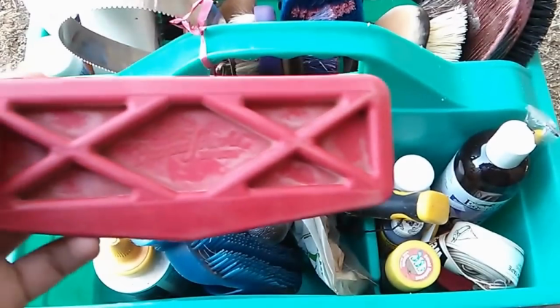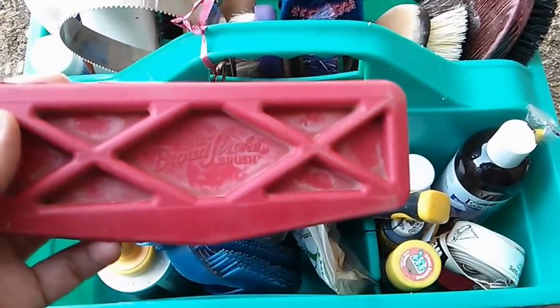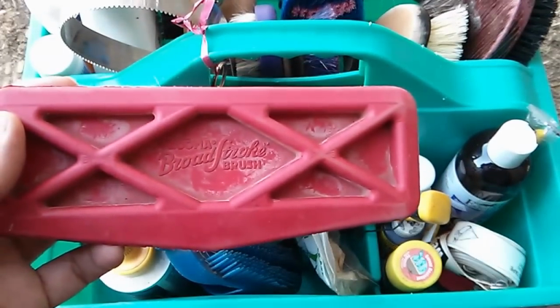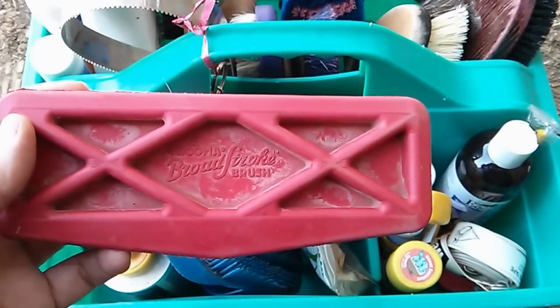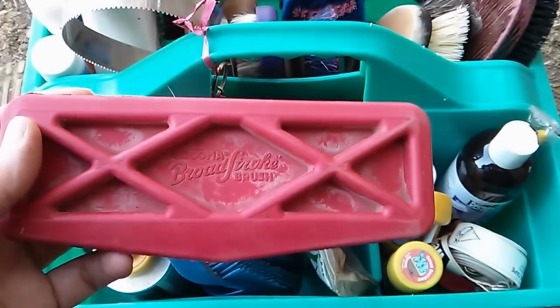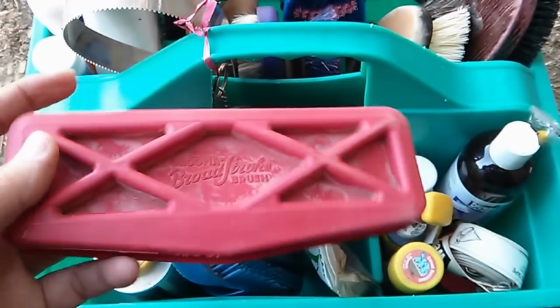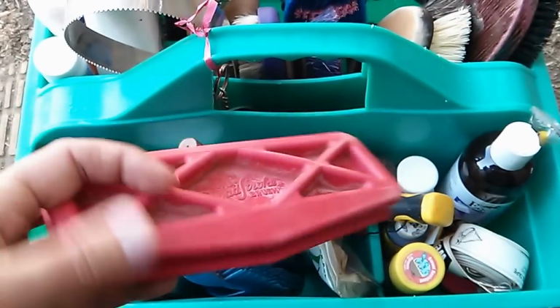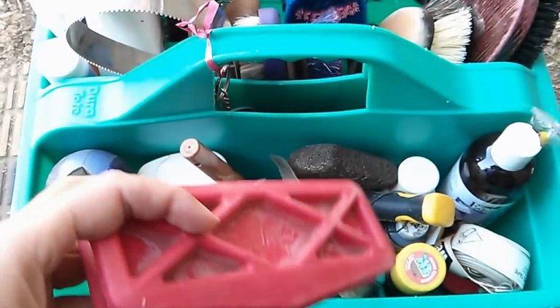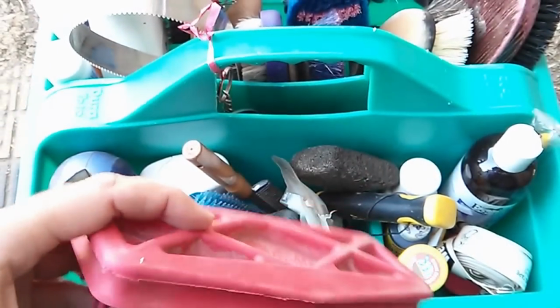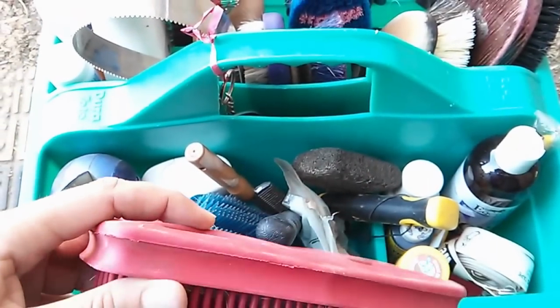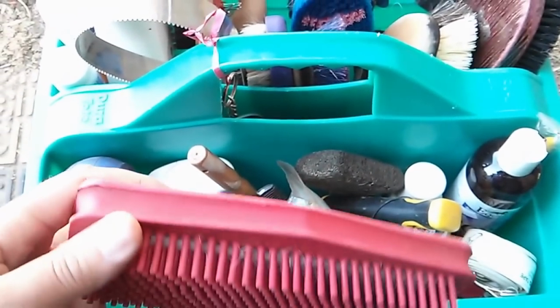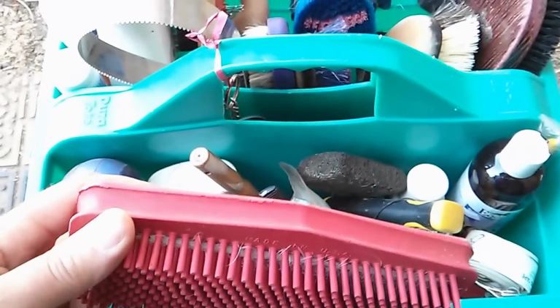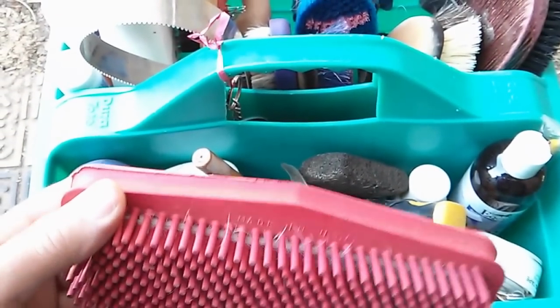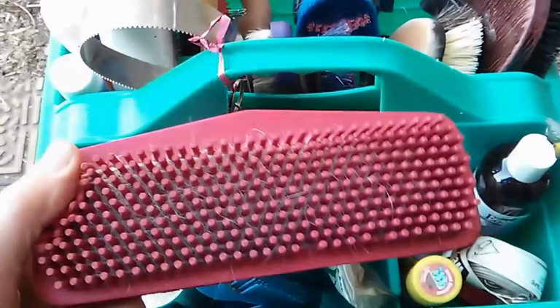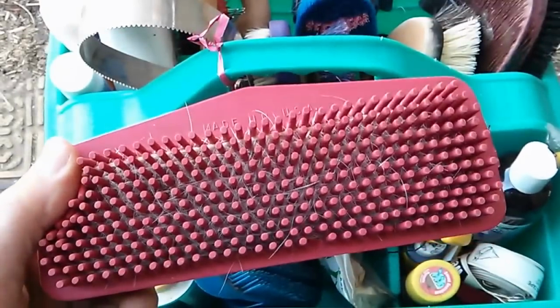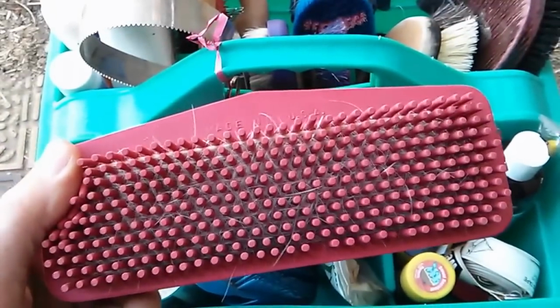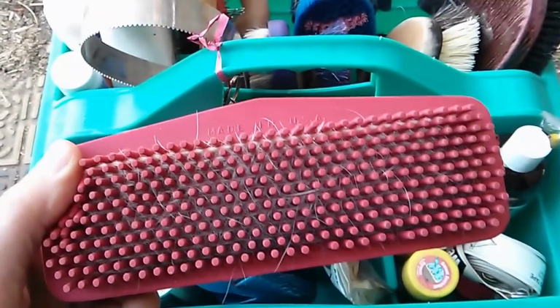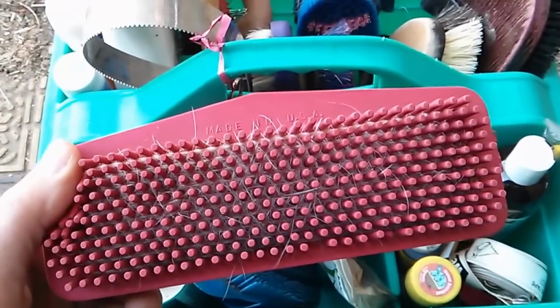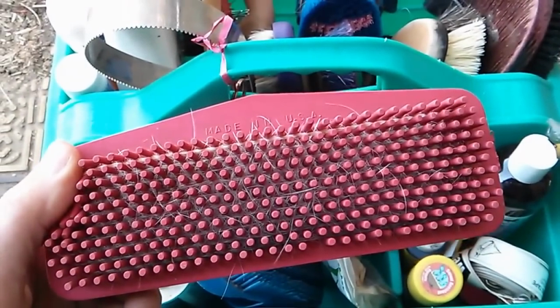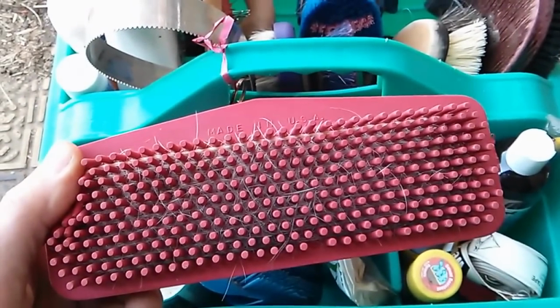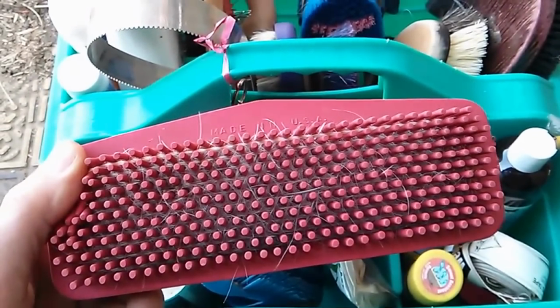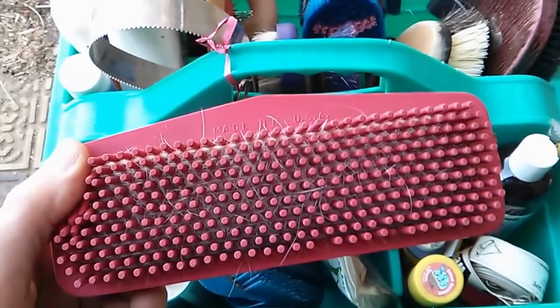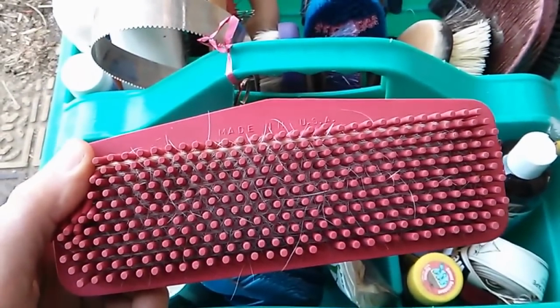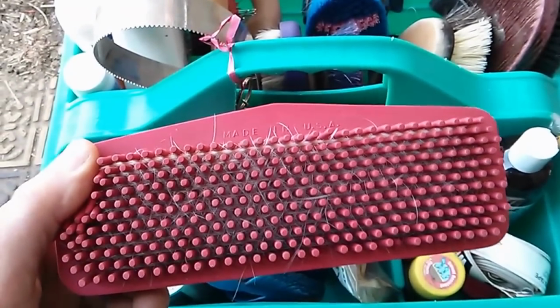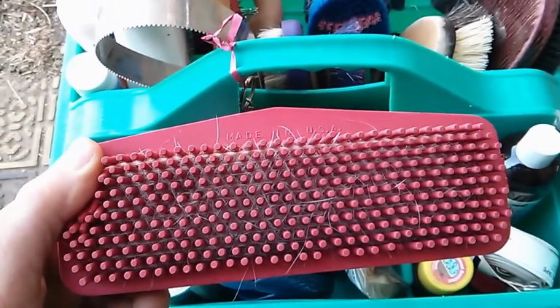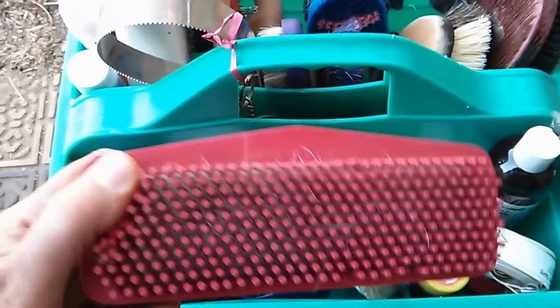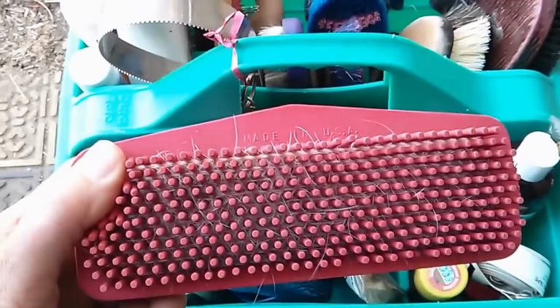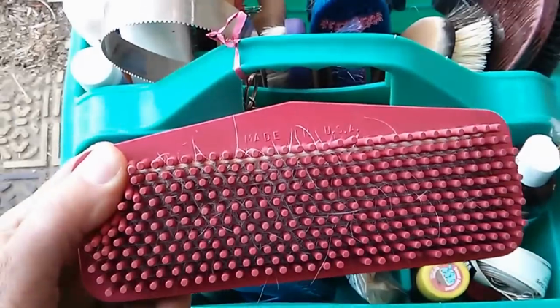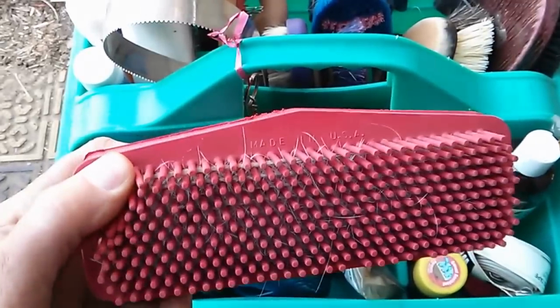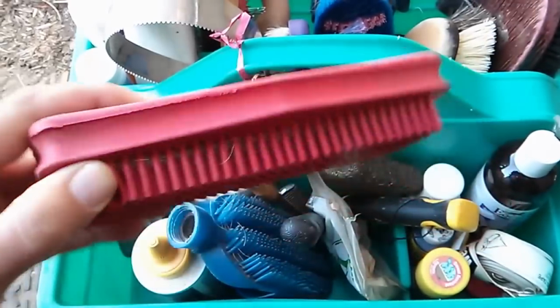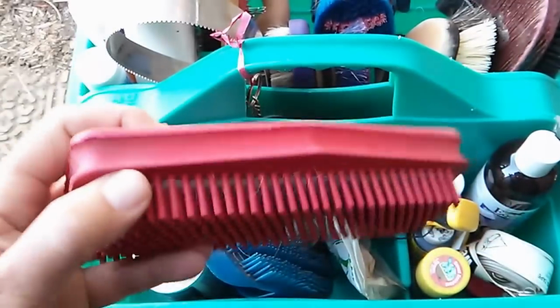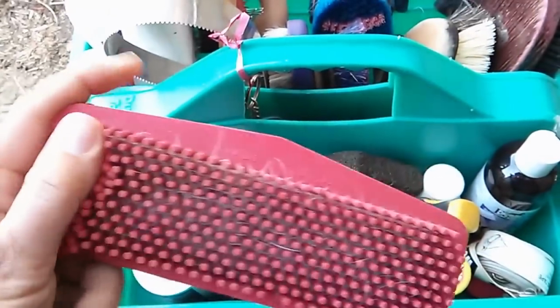This is the Grooma Broad Stroke Brush. This is also a bit of a product review — I've been using all these brushes at least five years, so I can tell you what works and what doesn't. It does a great job on the face and the legs, works up the loose hair really well, and is very soft.